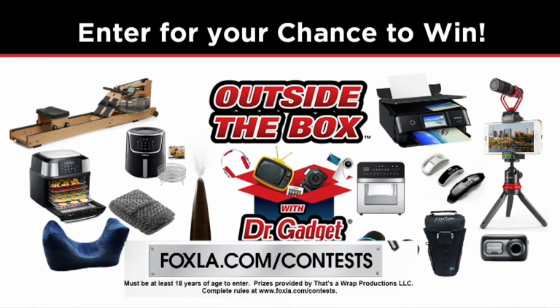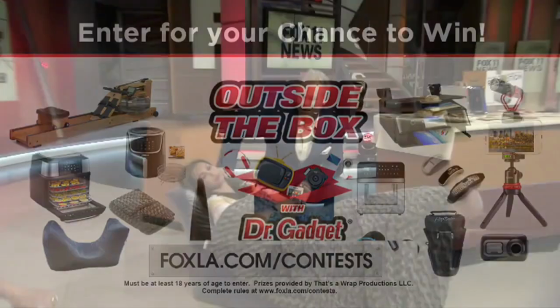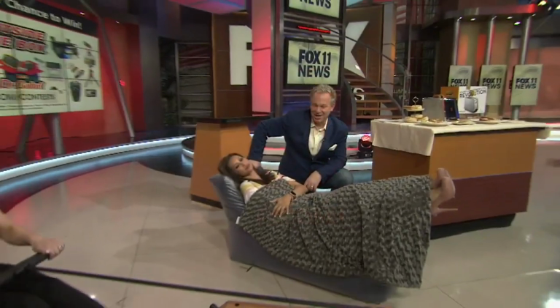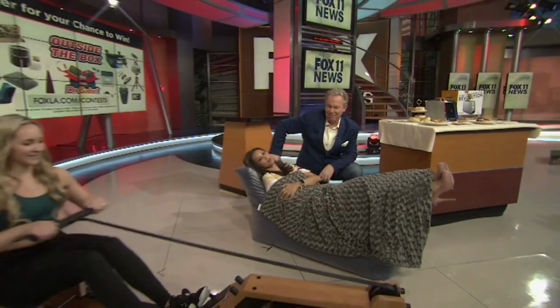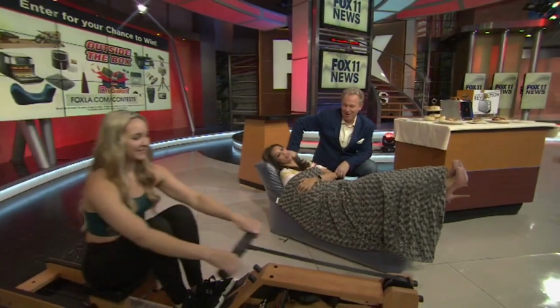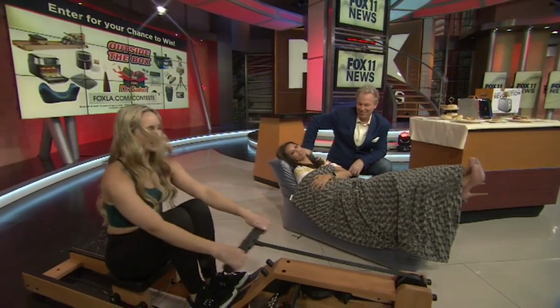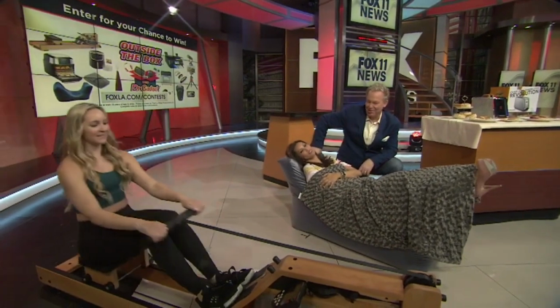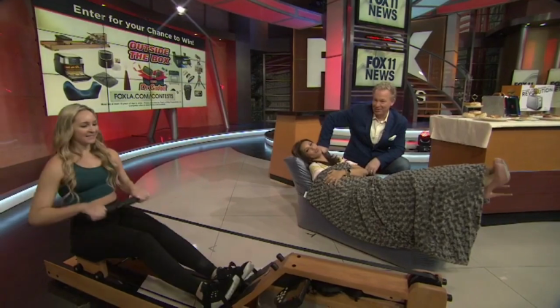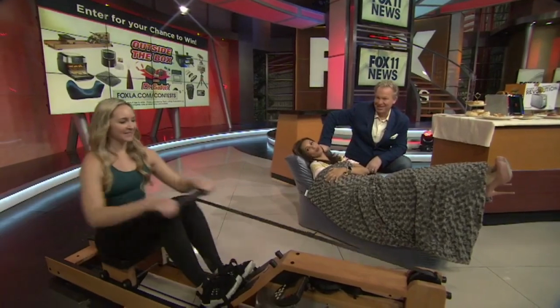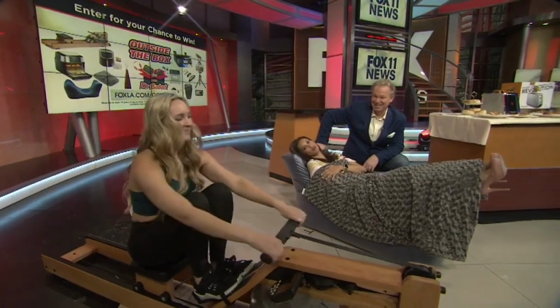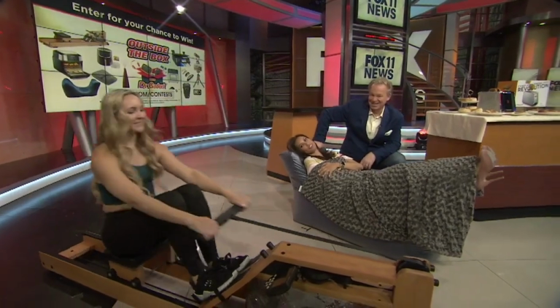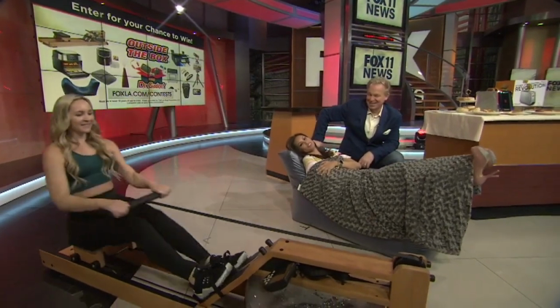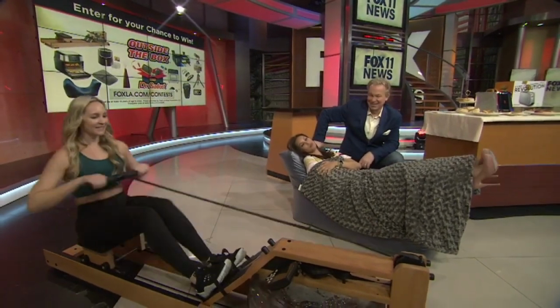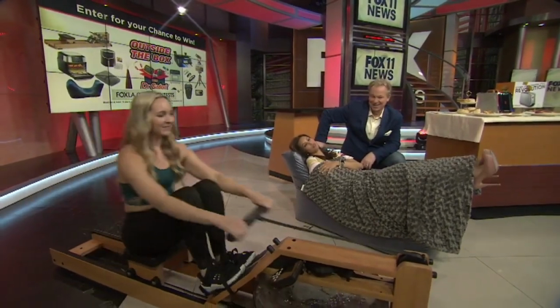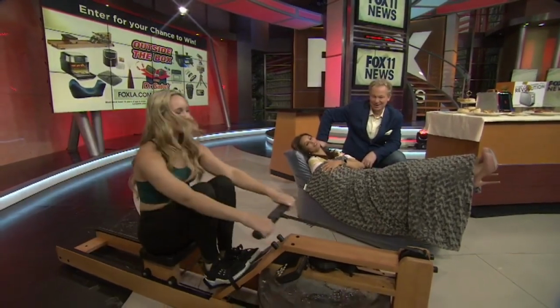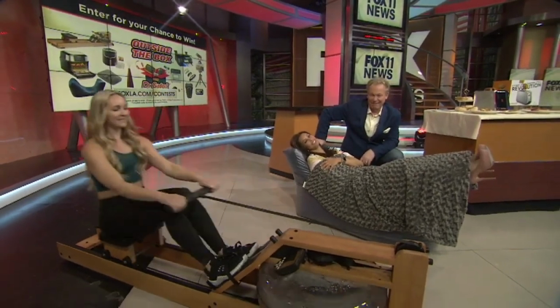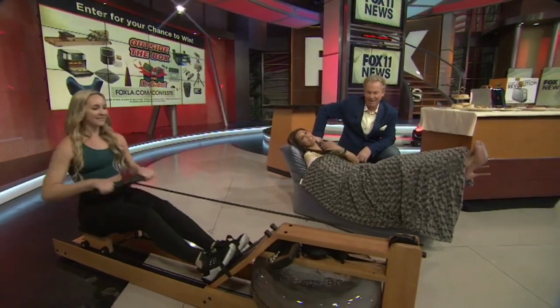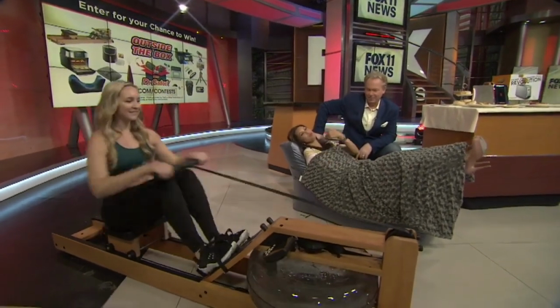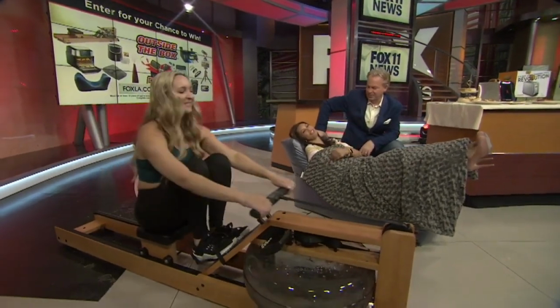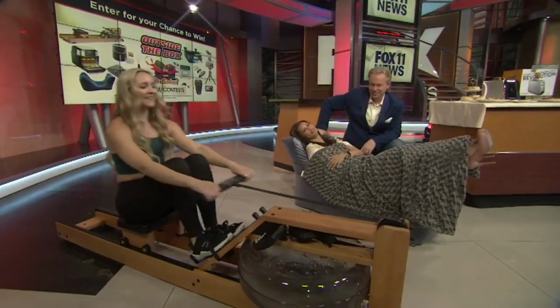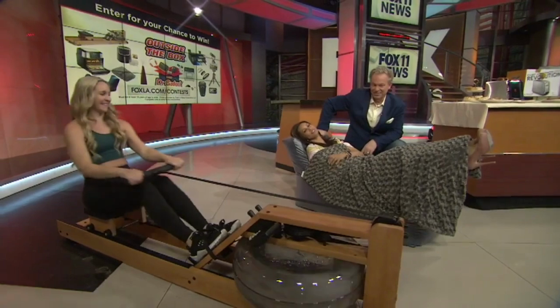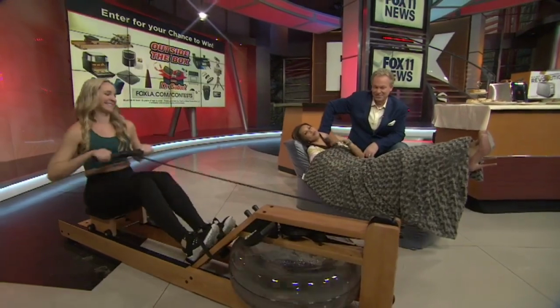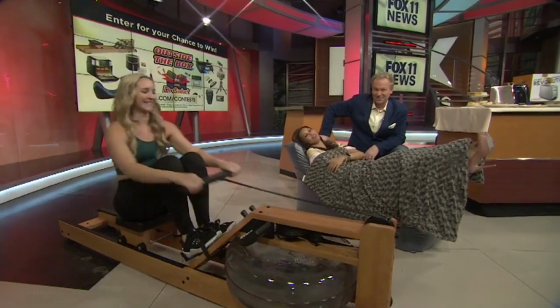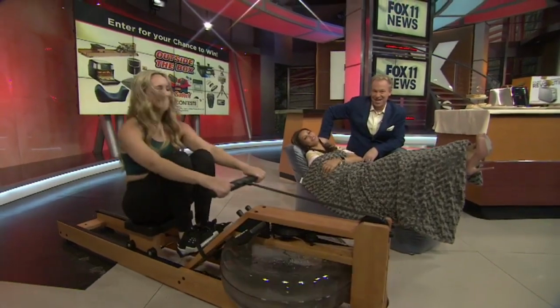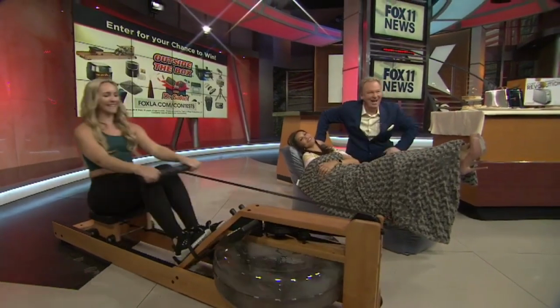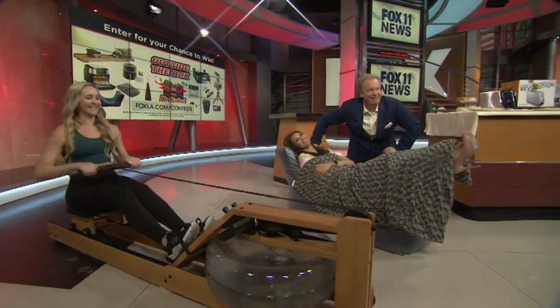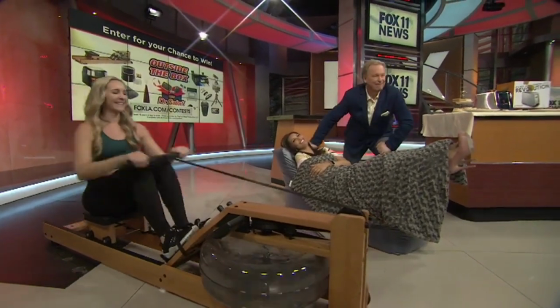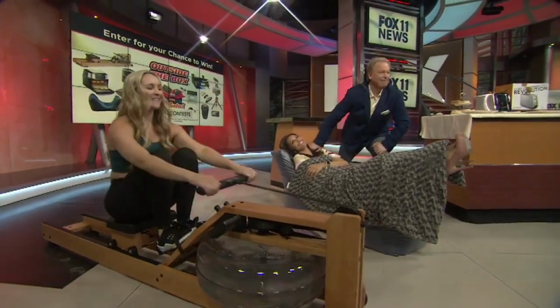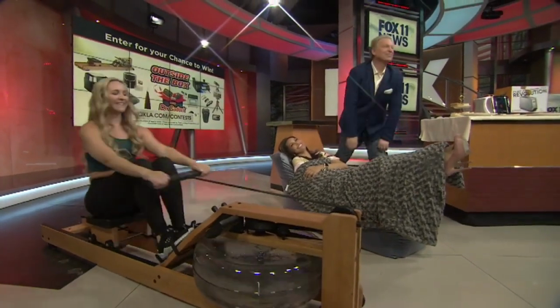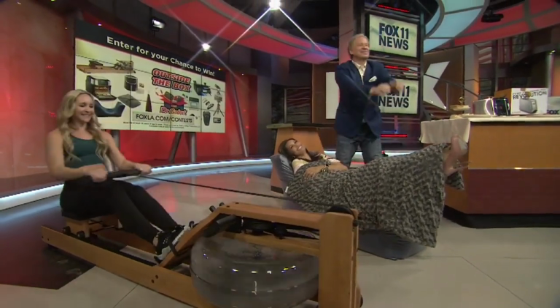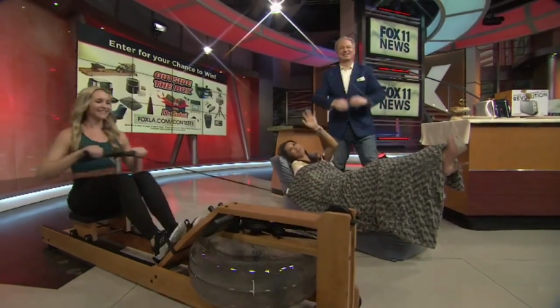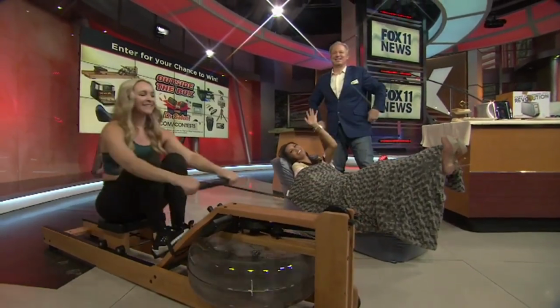All right, let's get a good shot of that rower. Rock and roll, baby. So comfy, cozy. See, this is me working out. This is my workout. Bye, guys.